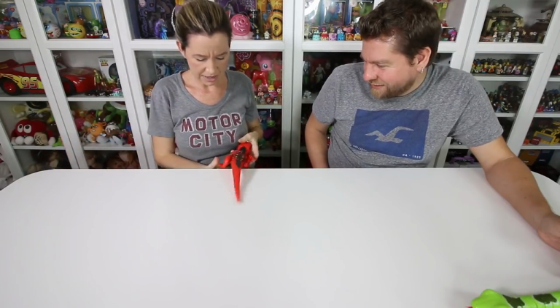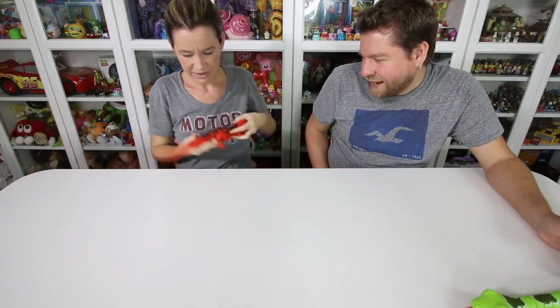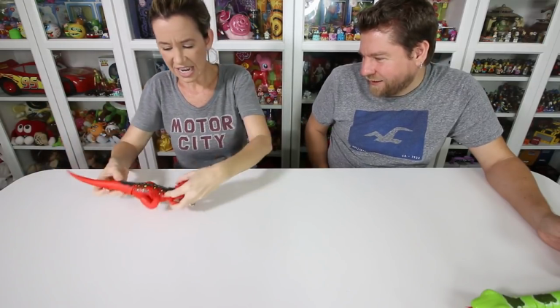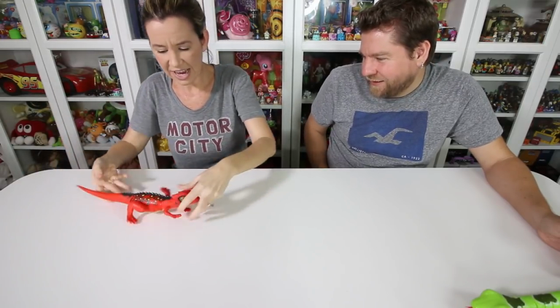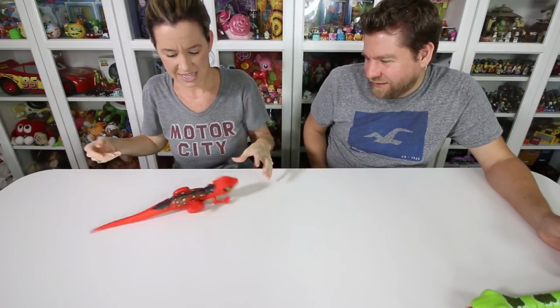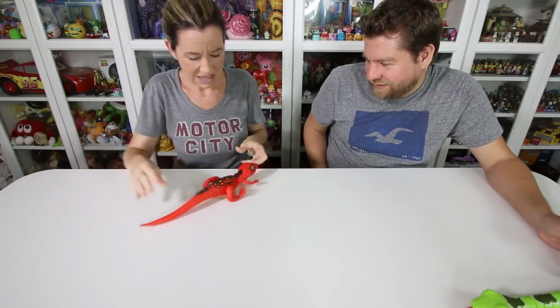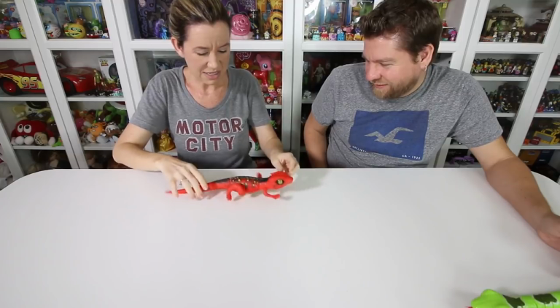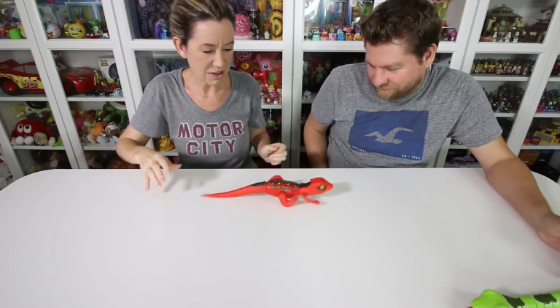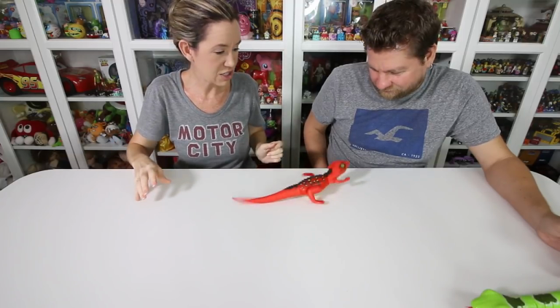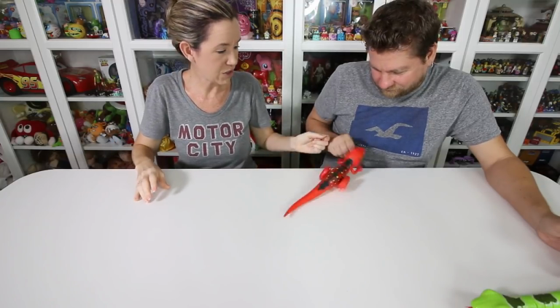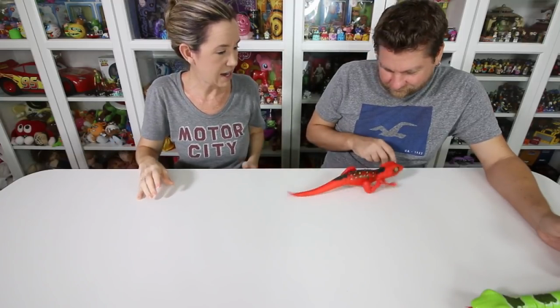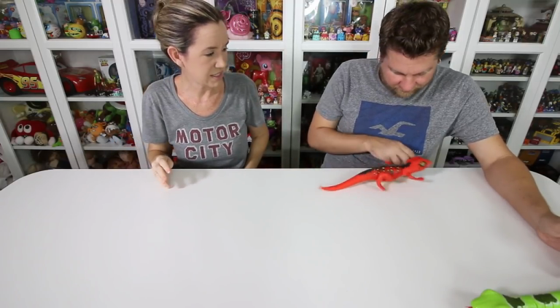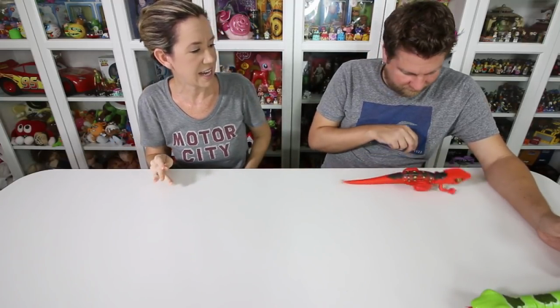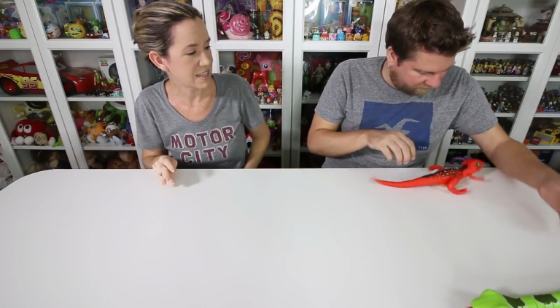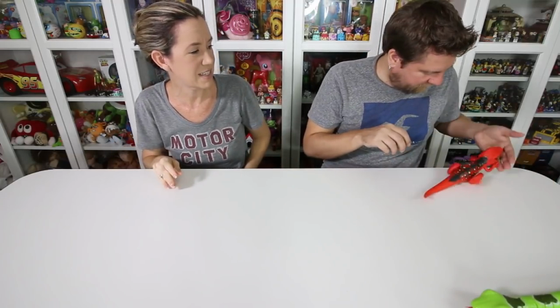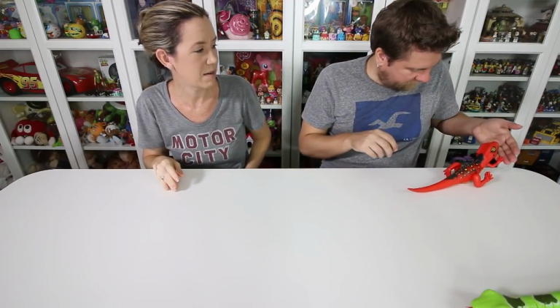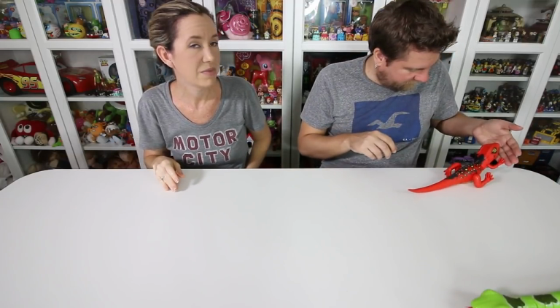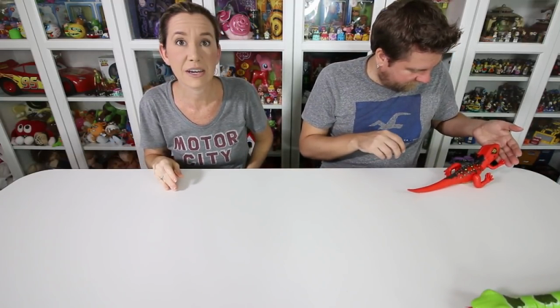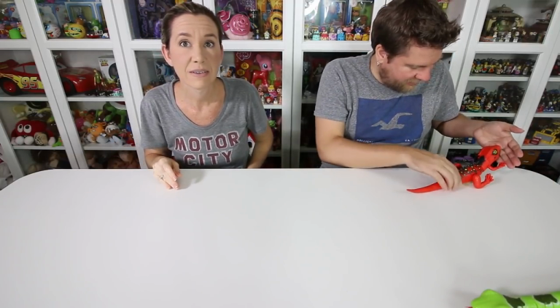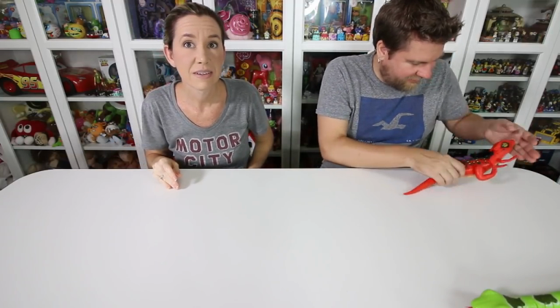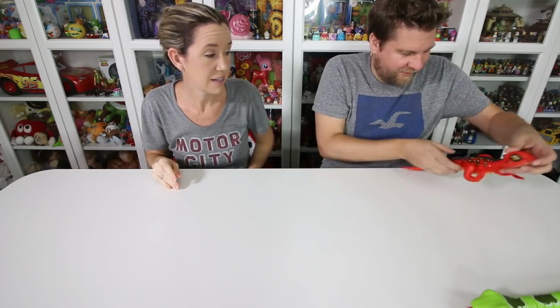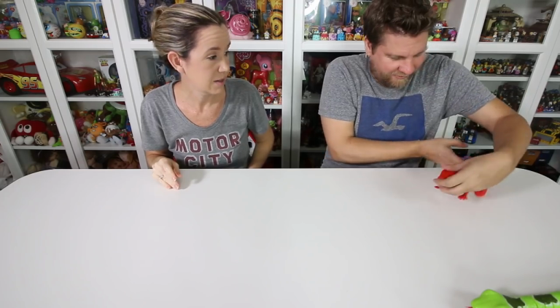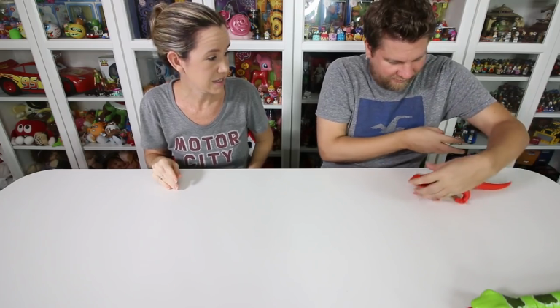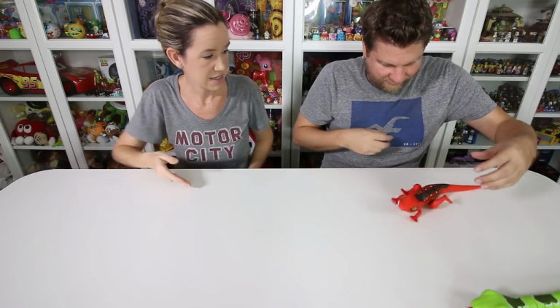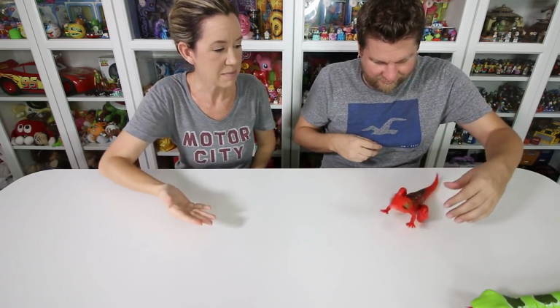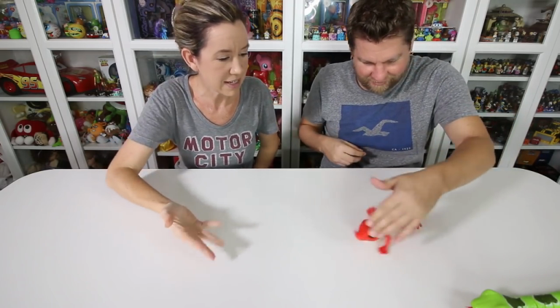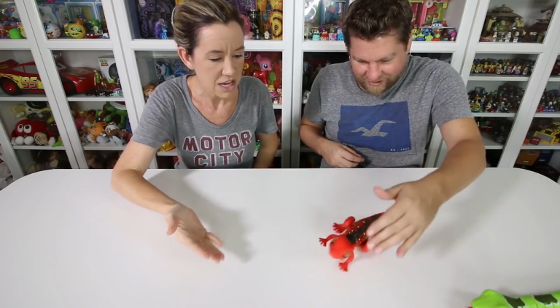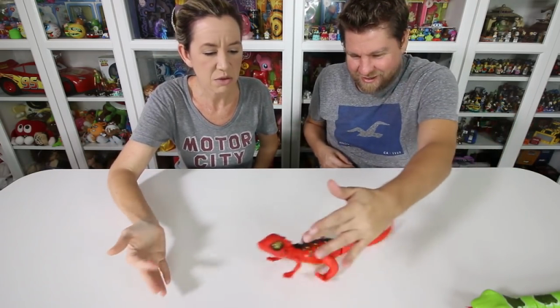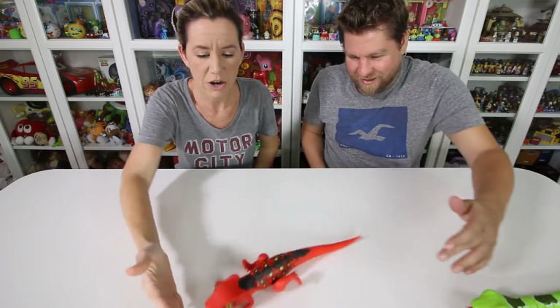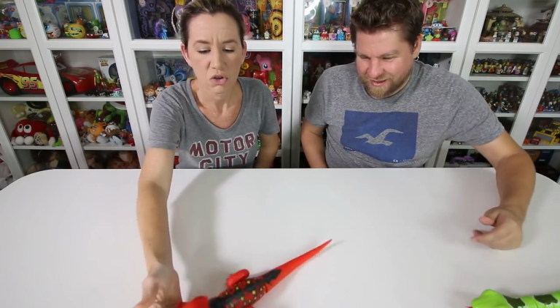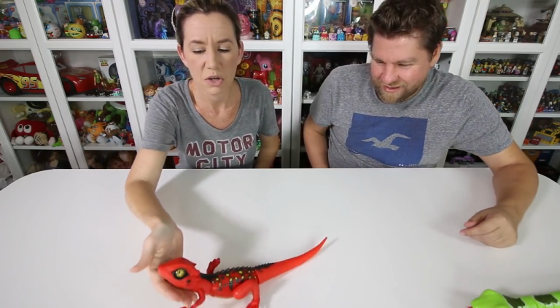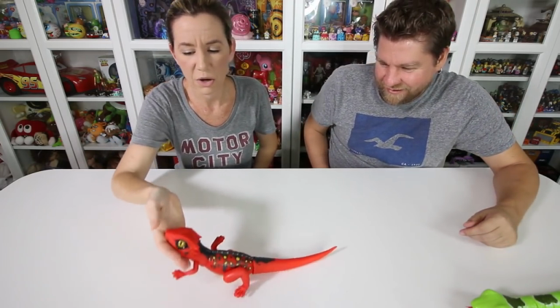Okay, he's not that quick — not as fast as I thought he was going to be. Now tilt his head up to get him to stop. There you go — it works. Come here, little guy. Come here, Robard.